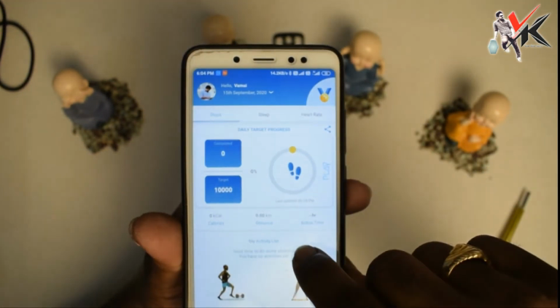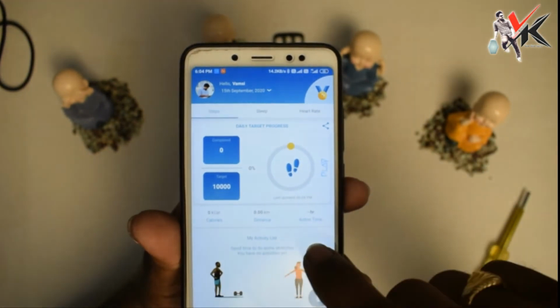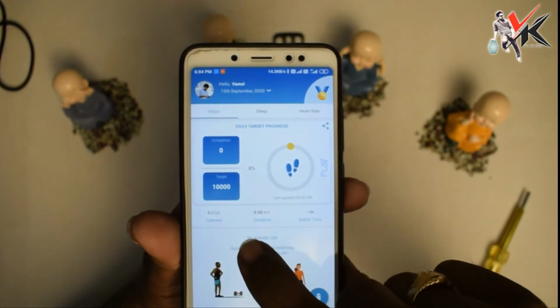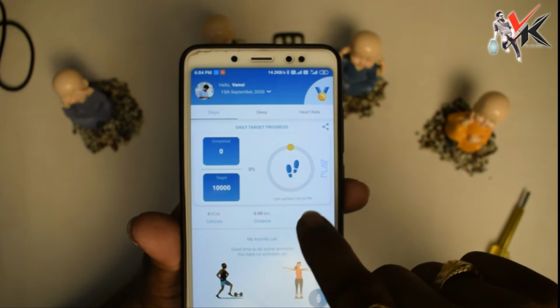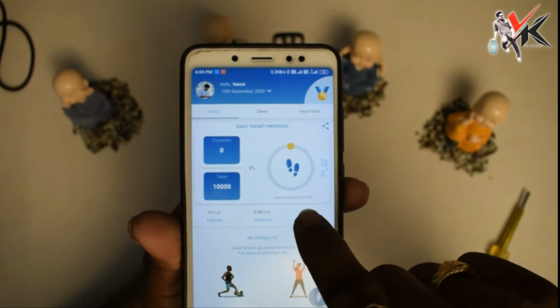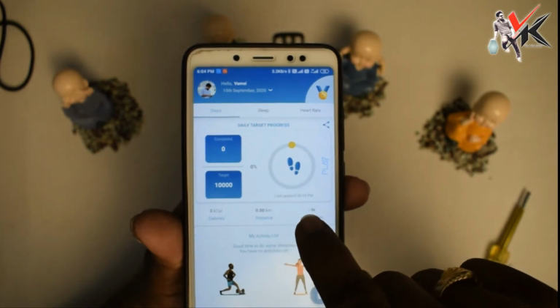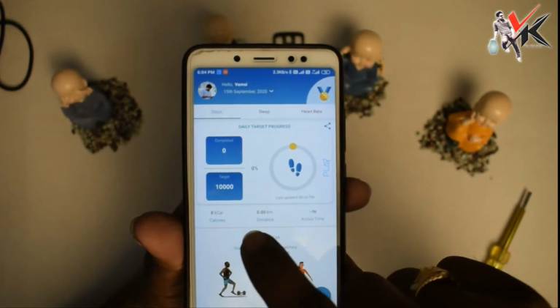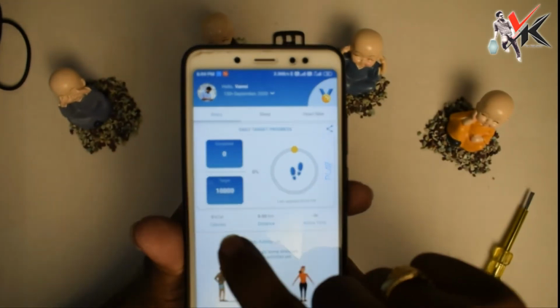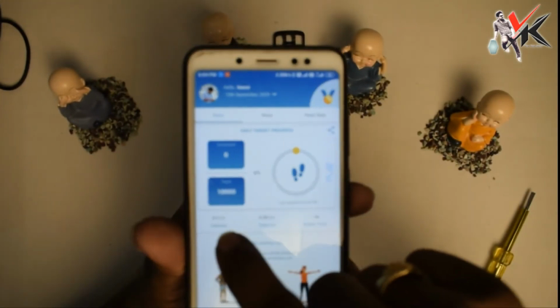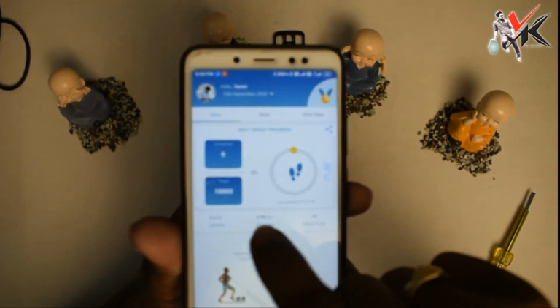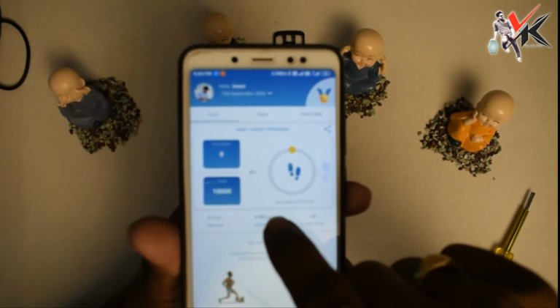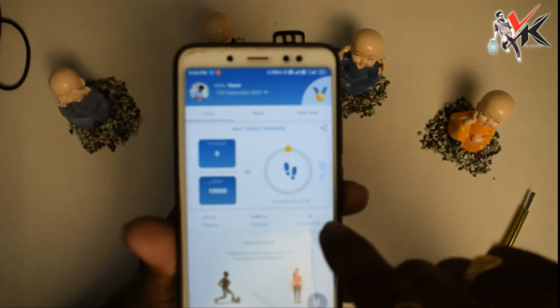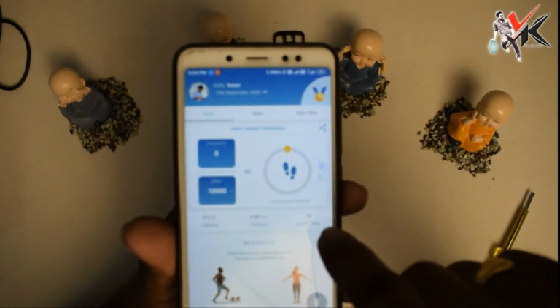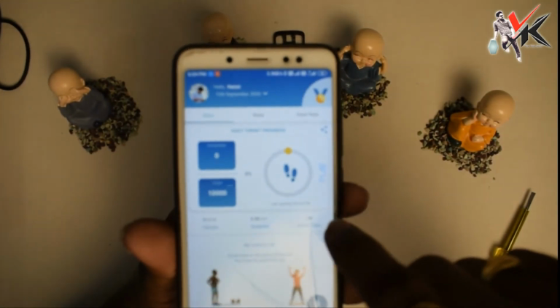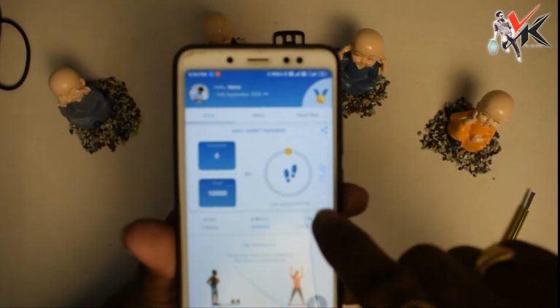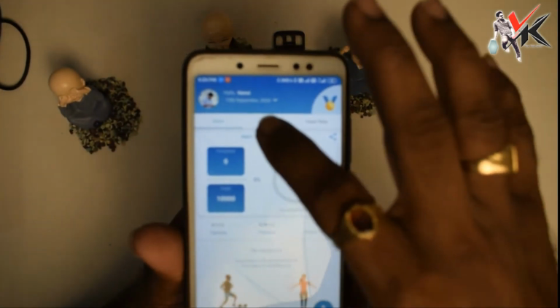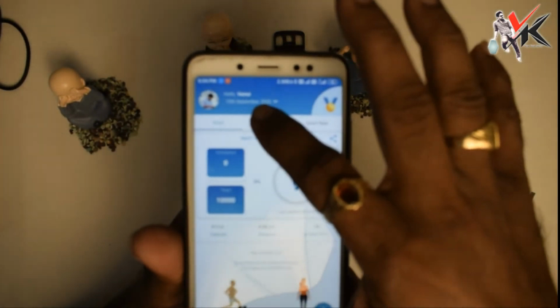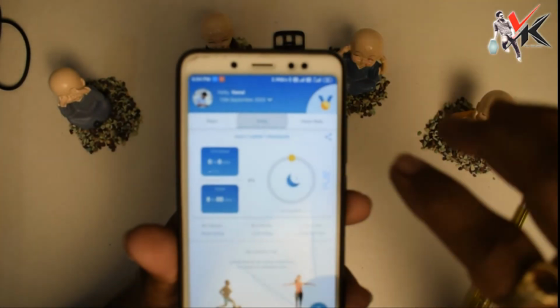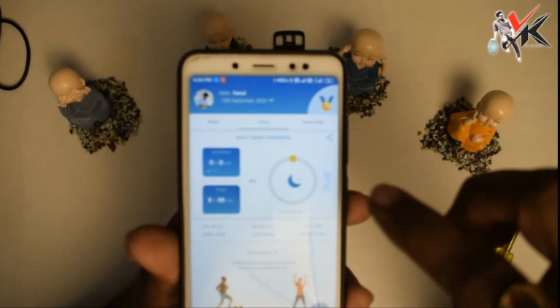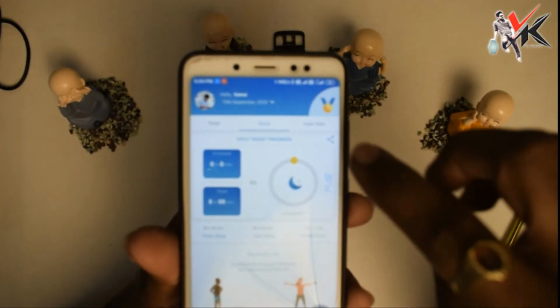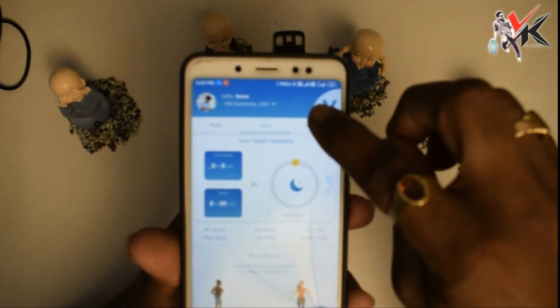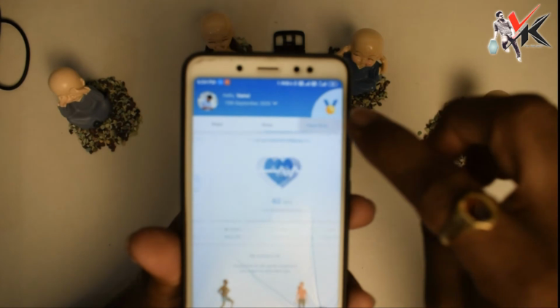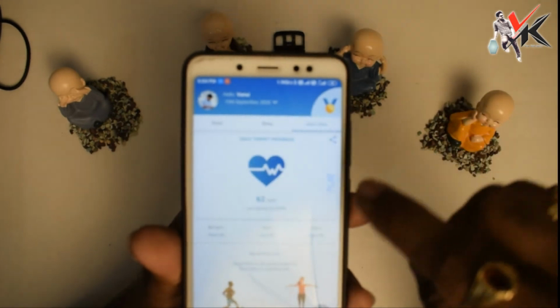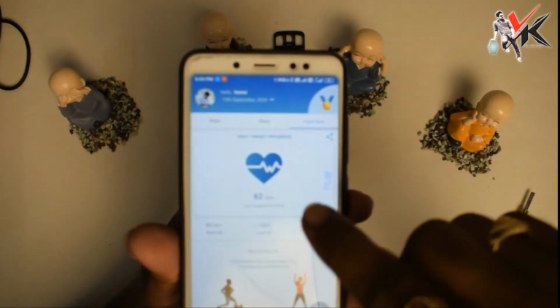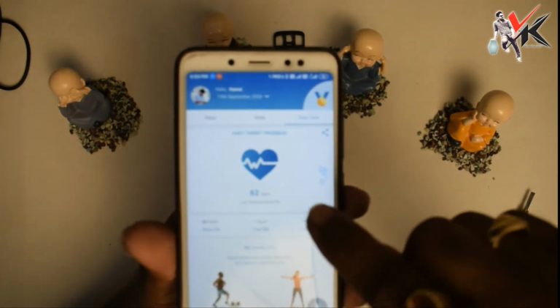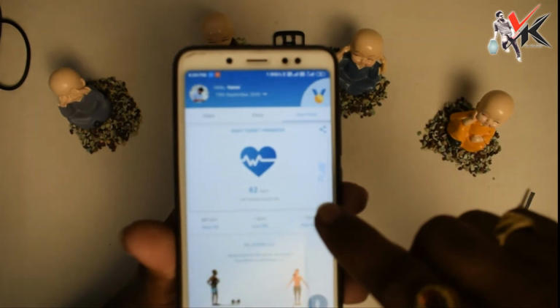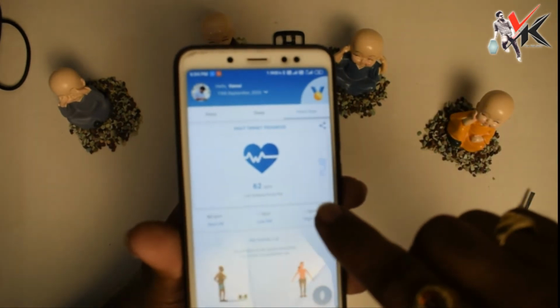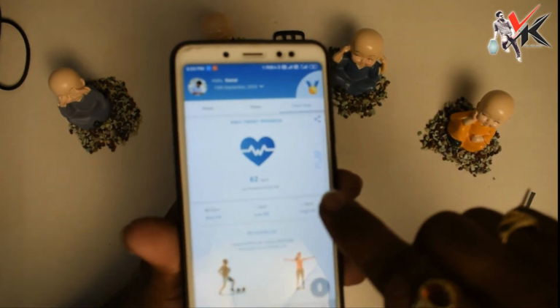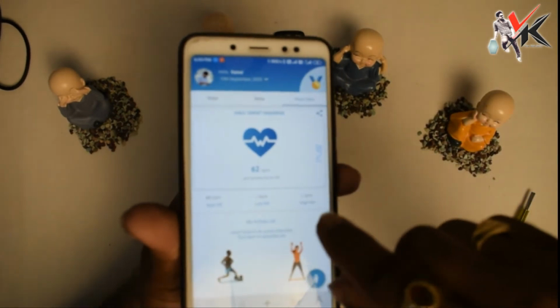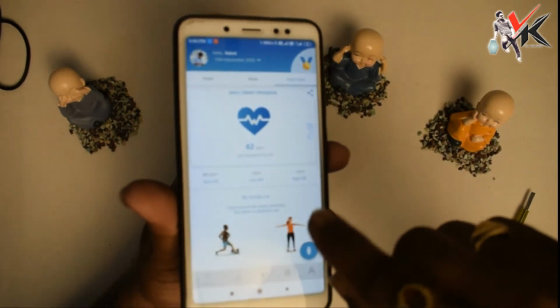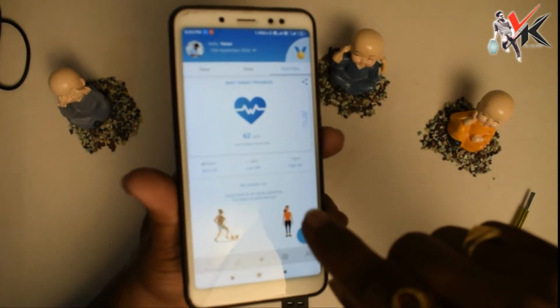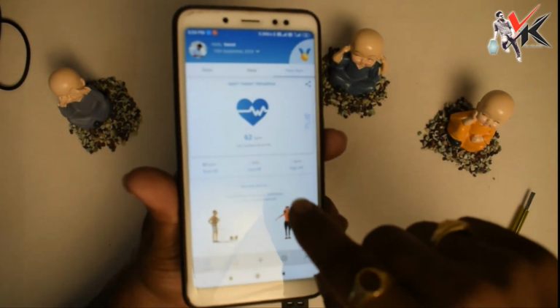Daily data shows calories, distance, active time, sleep time, and heart rate functioning — that data is all clear.